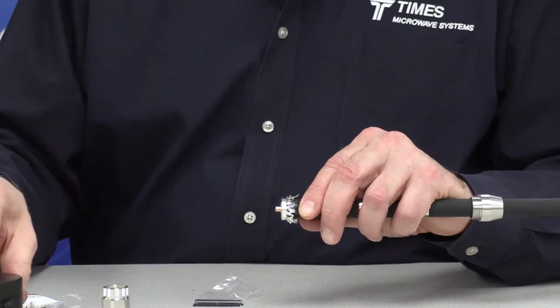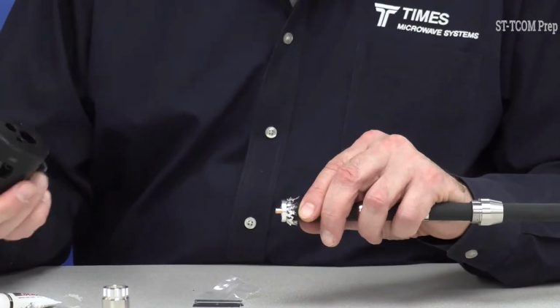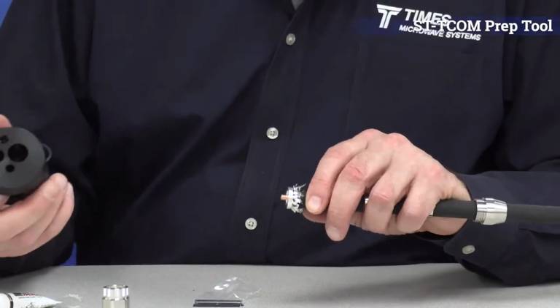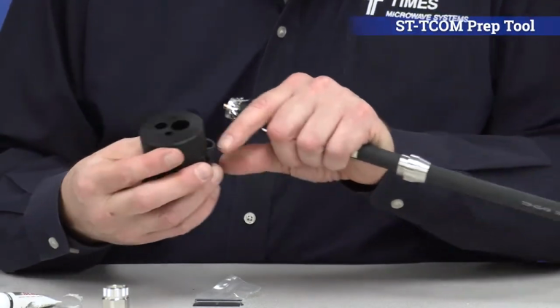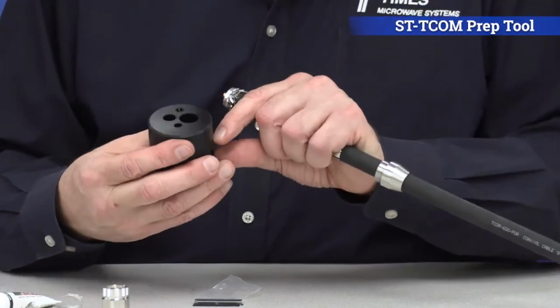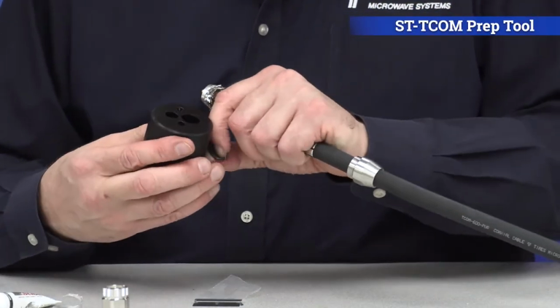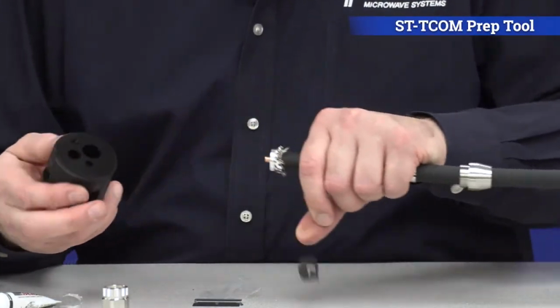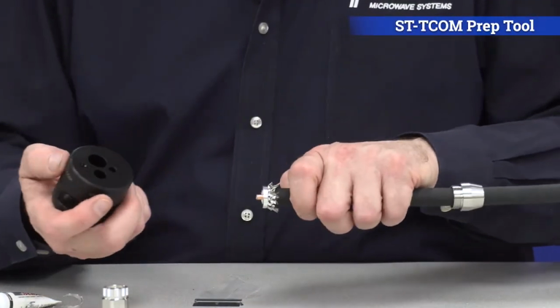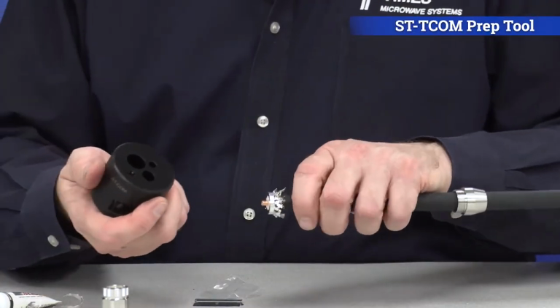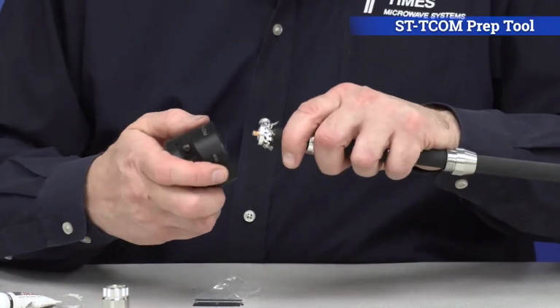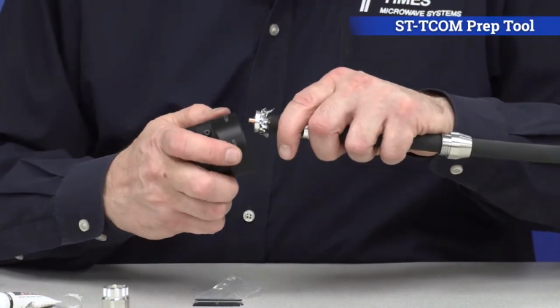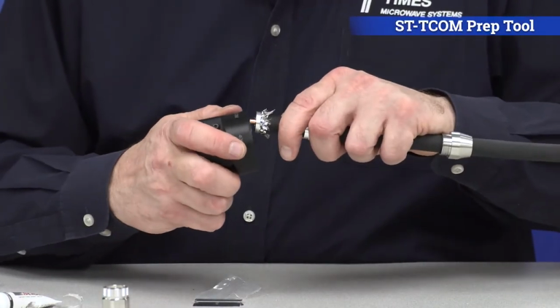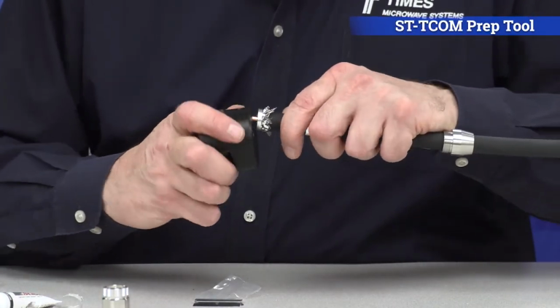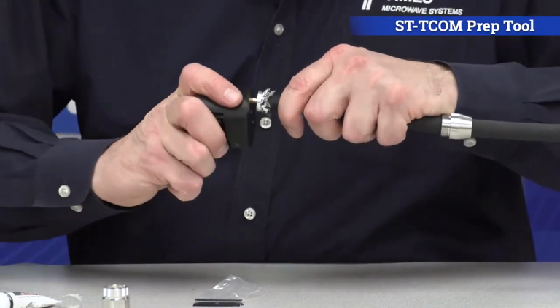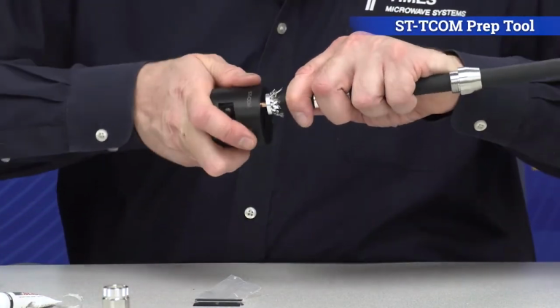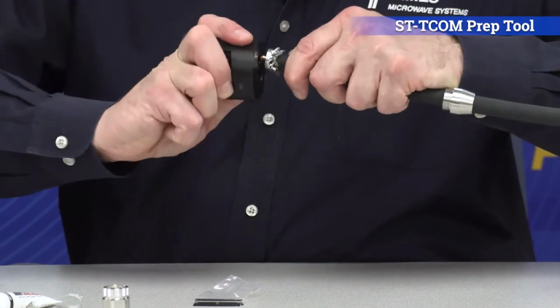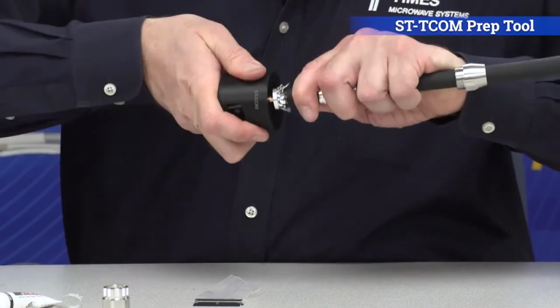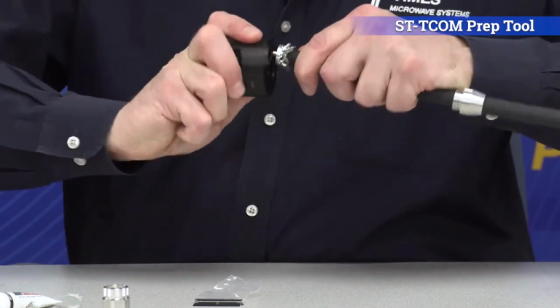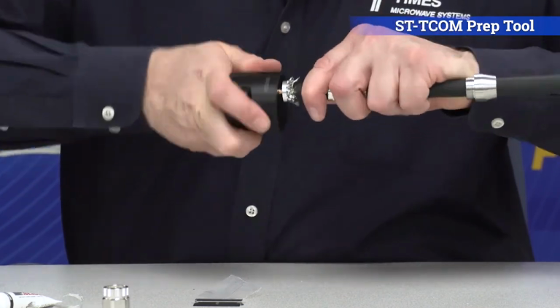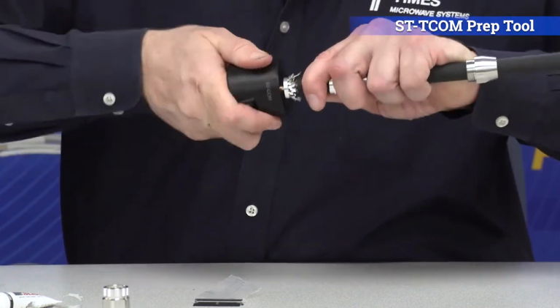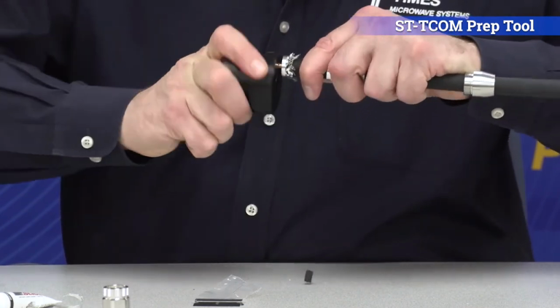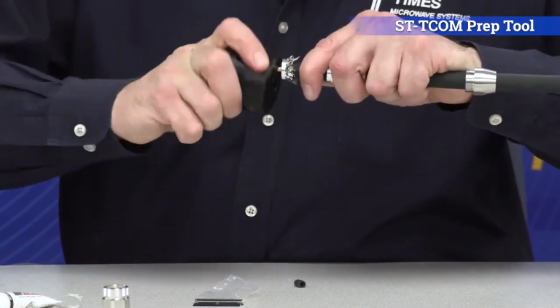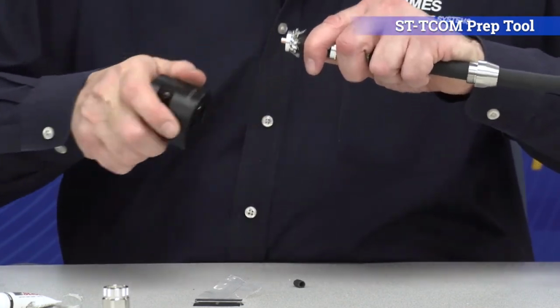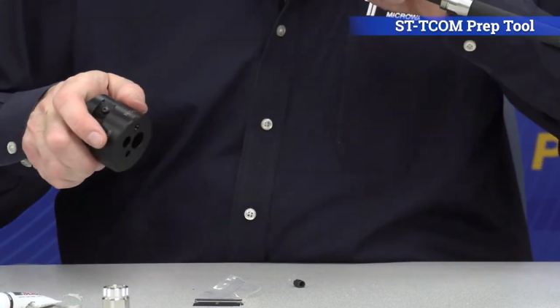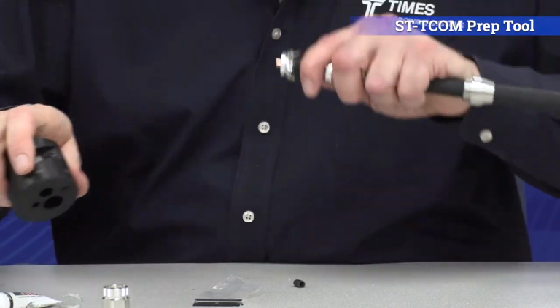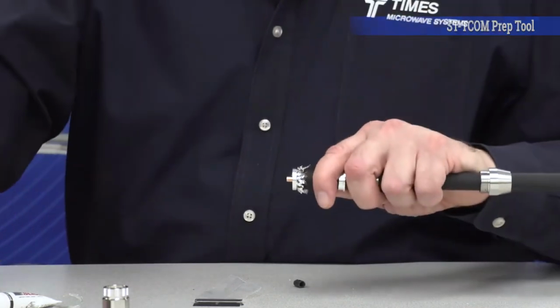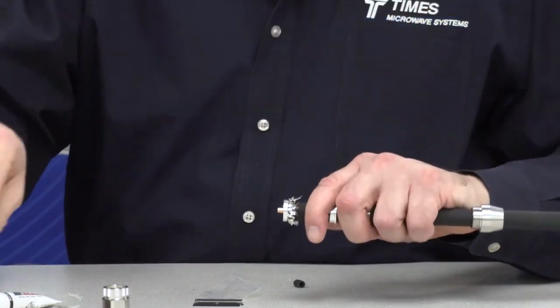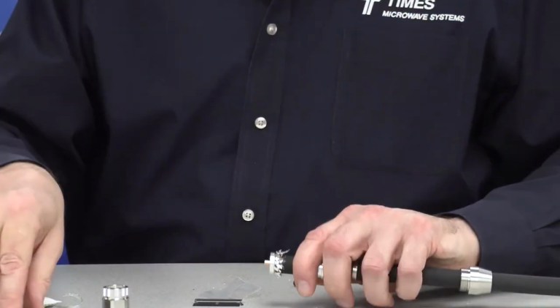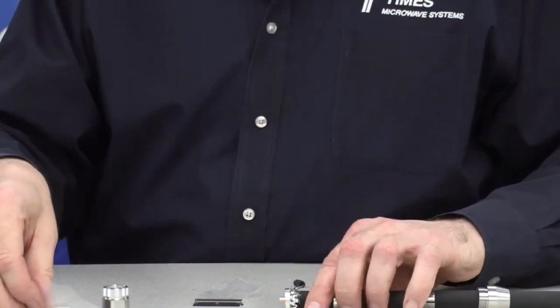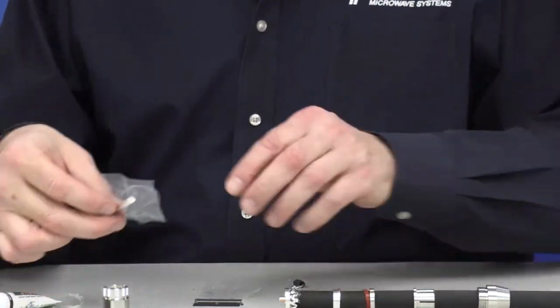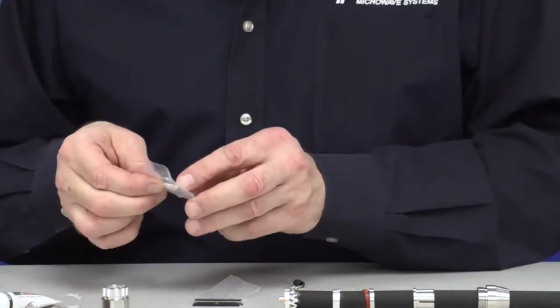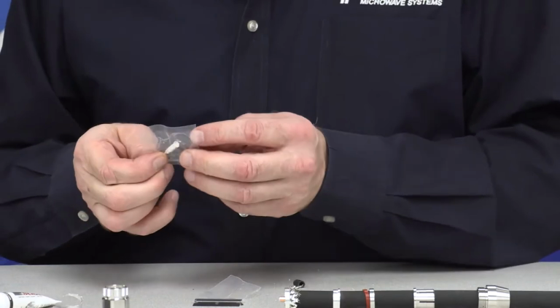You have a deburr tool — if you go back to your ST tool, you have a deburr tool built in there. Just take the deburrs off the center conductor. At that point, you go for your pin.